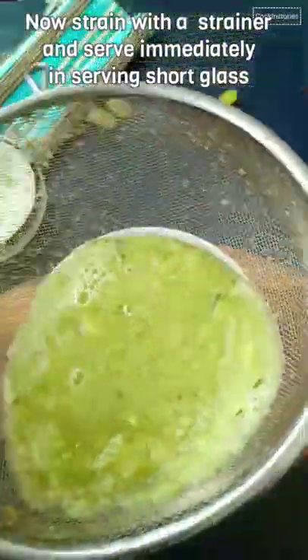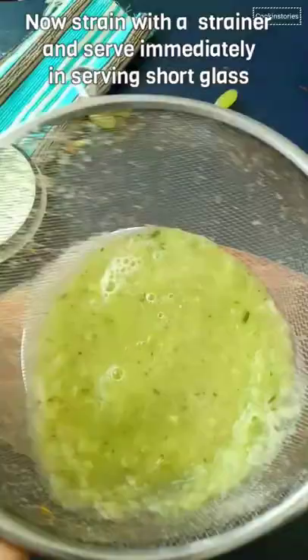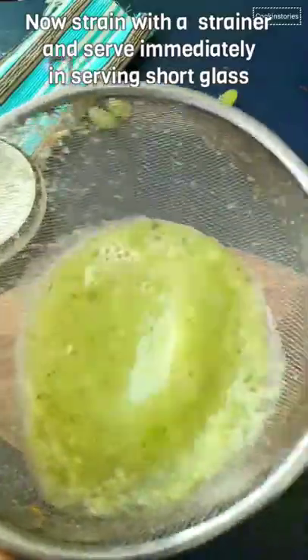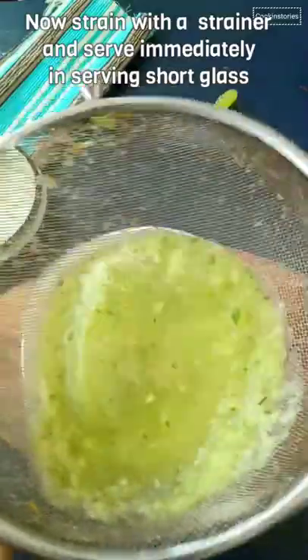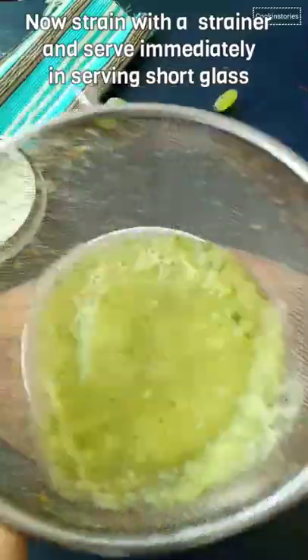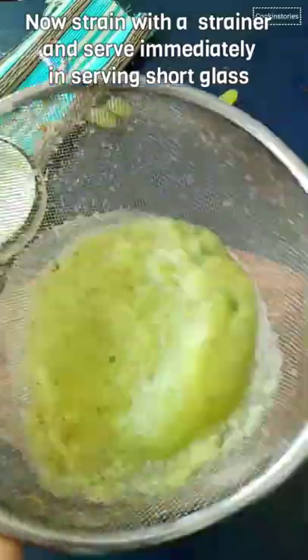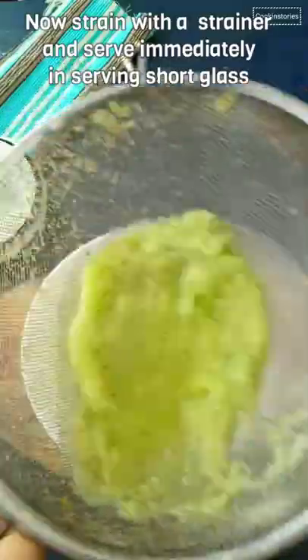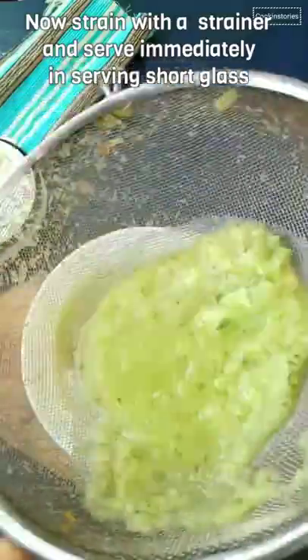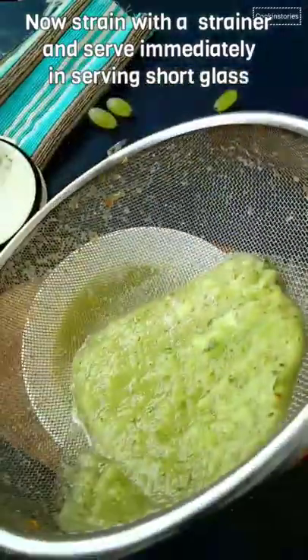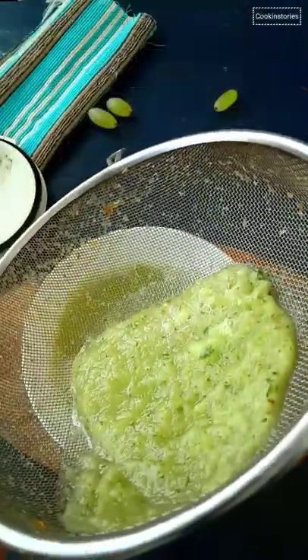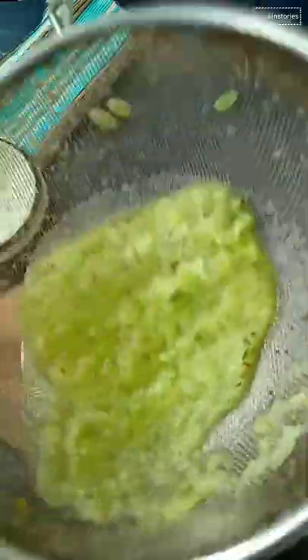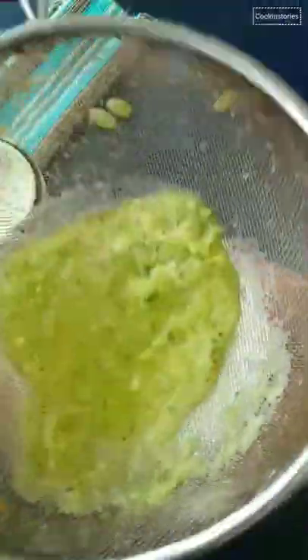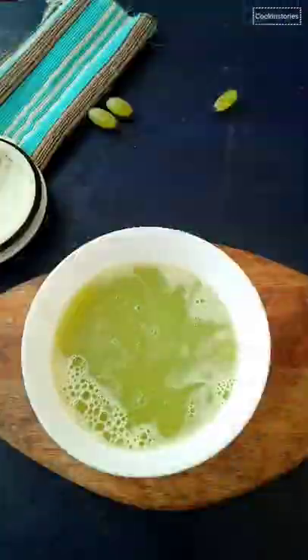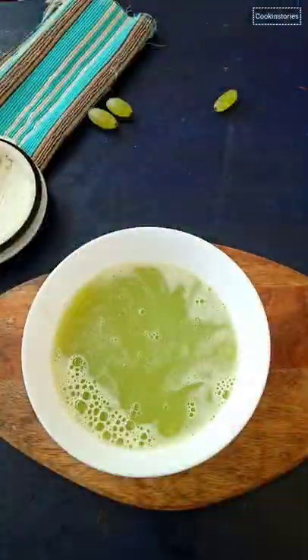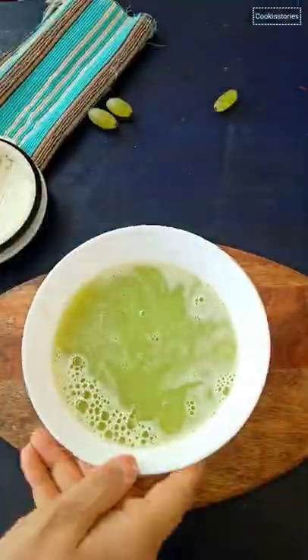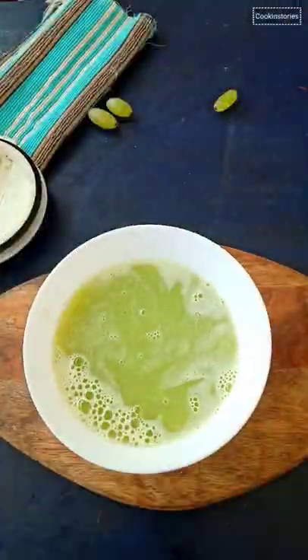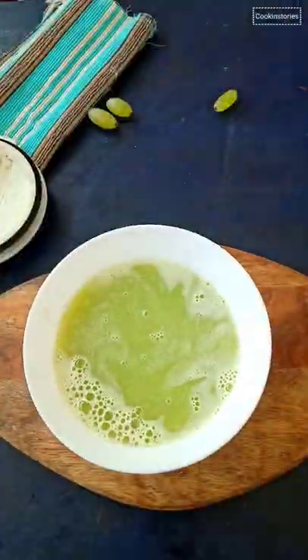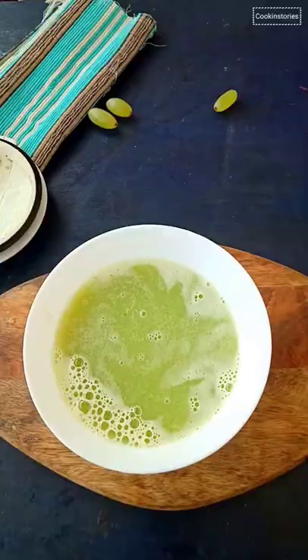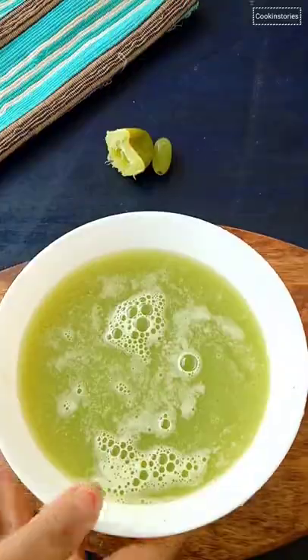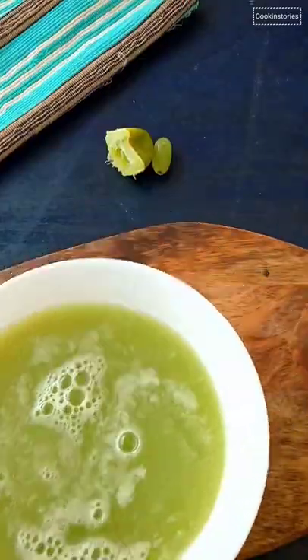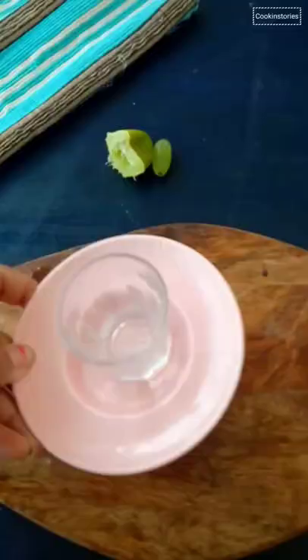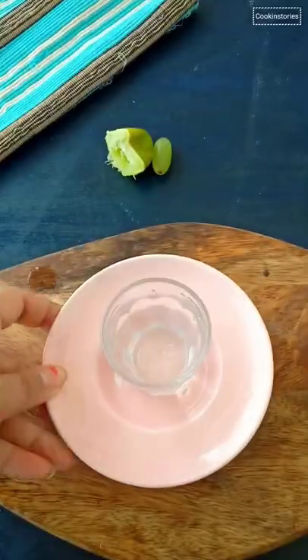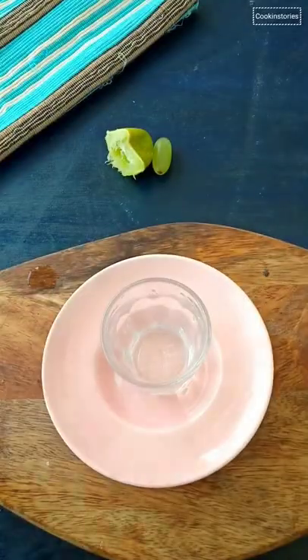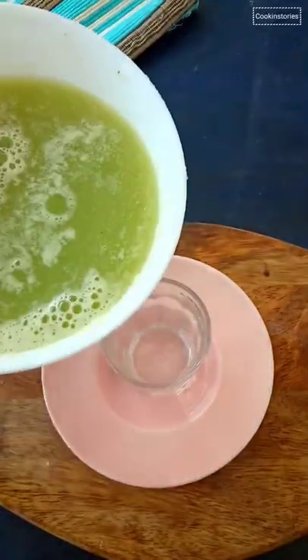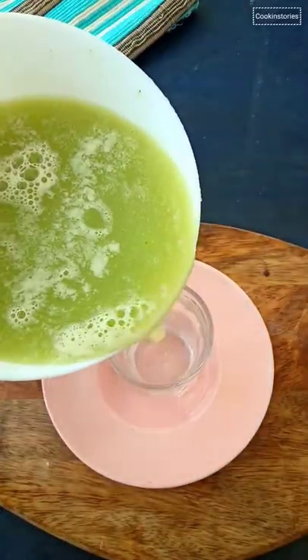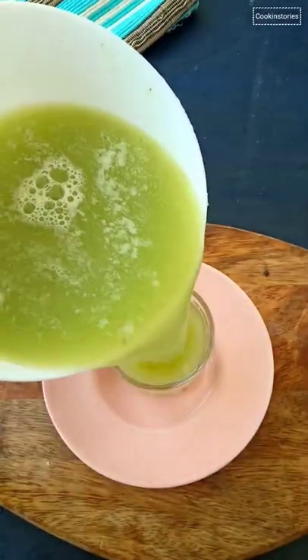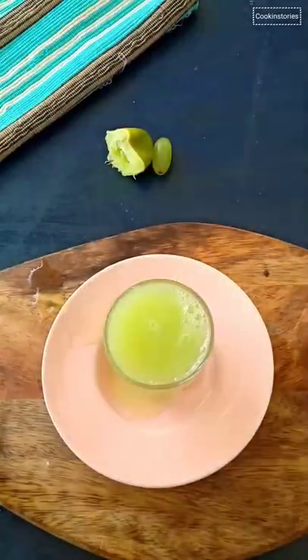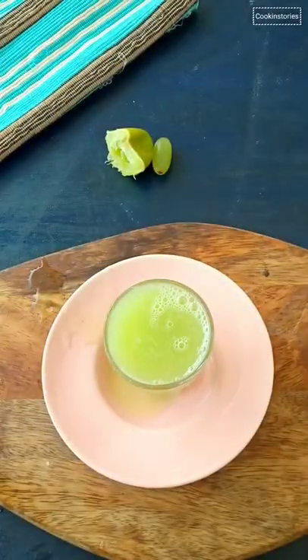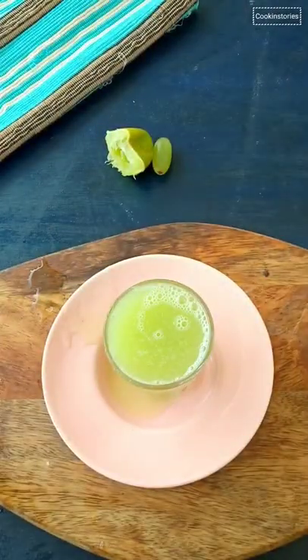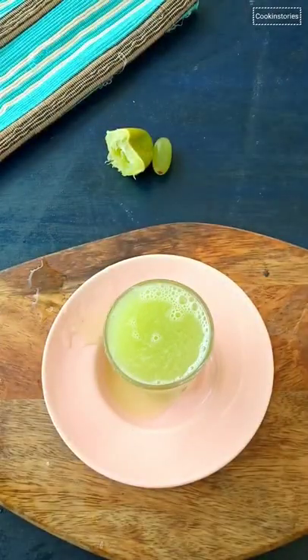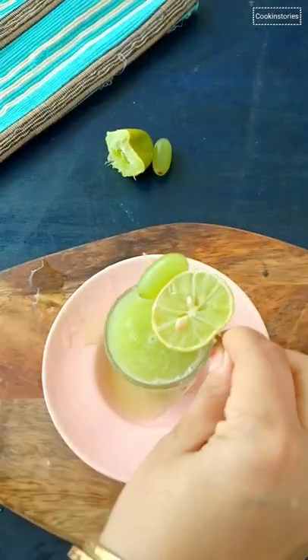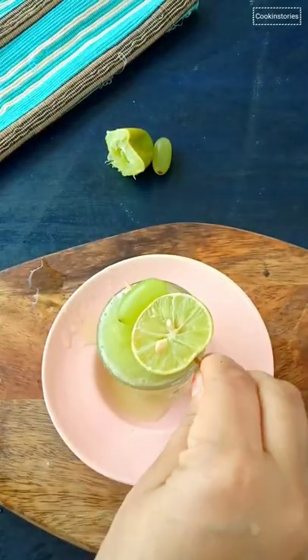Garnish it with grapes or cucumber if desired and enjoy. With no sugar added, it is also the best drink for those watching what they consume.